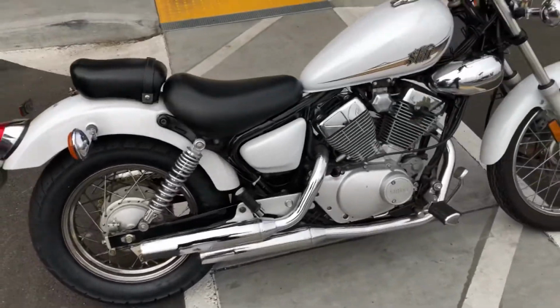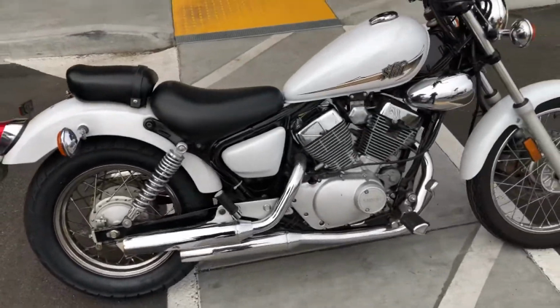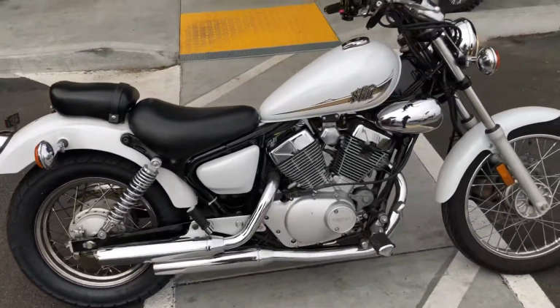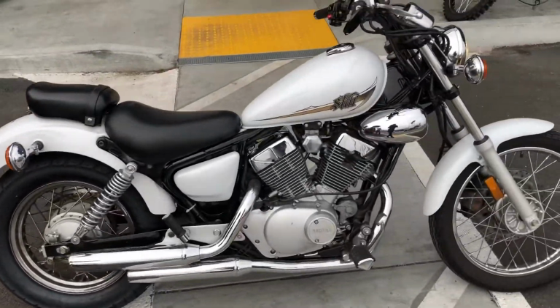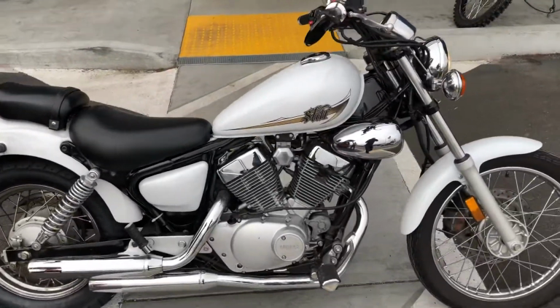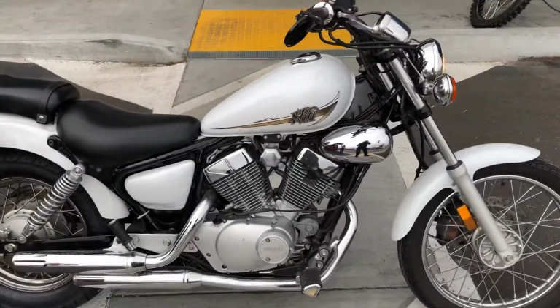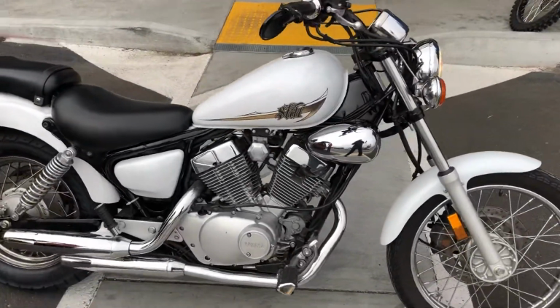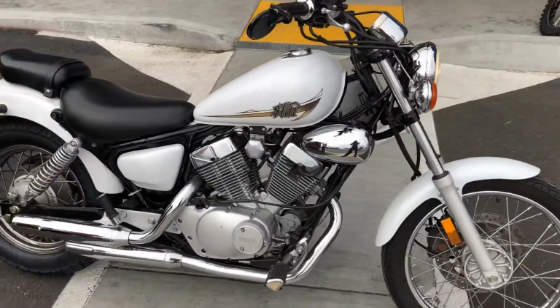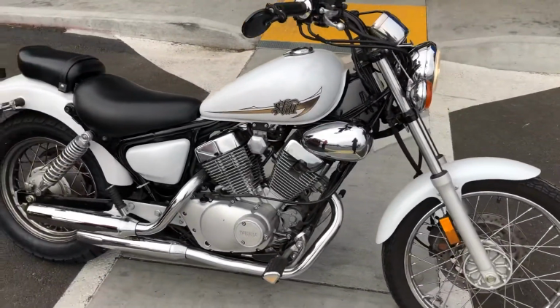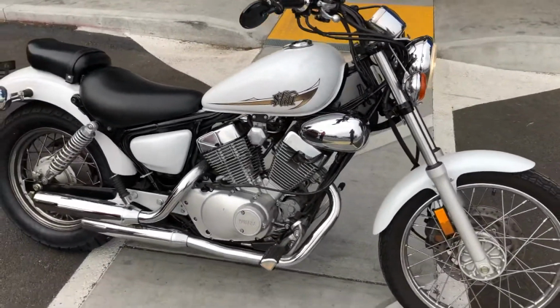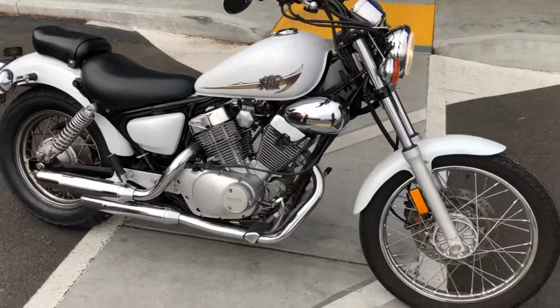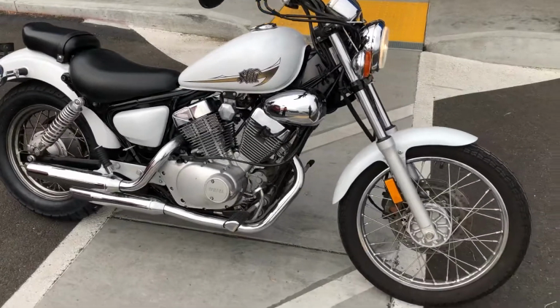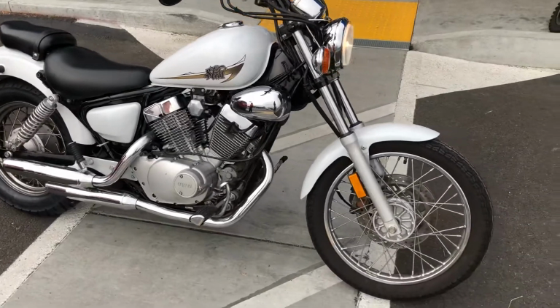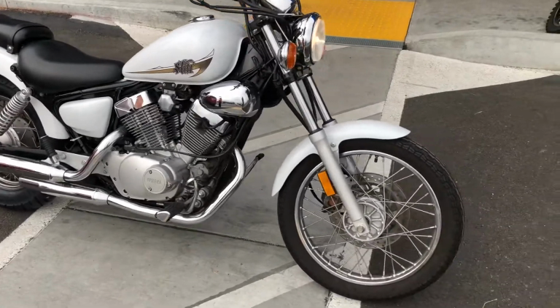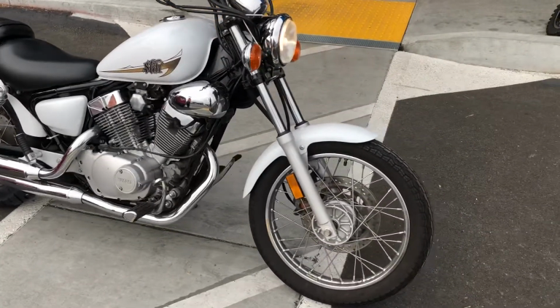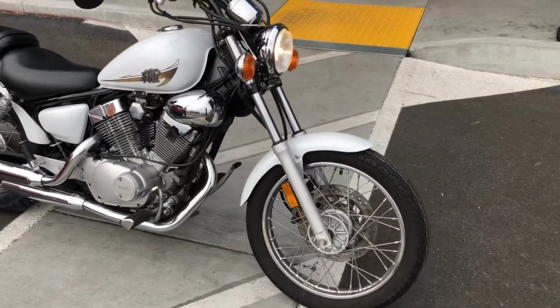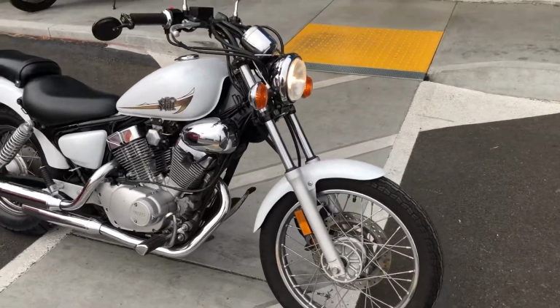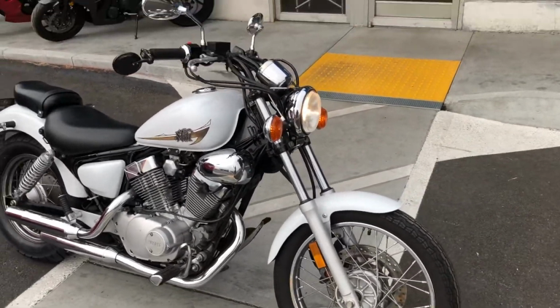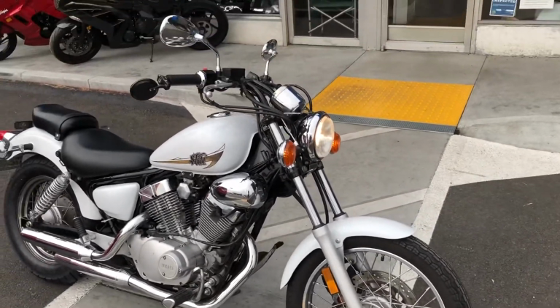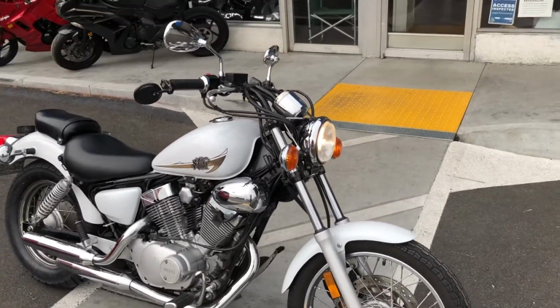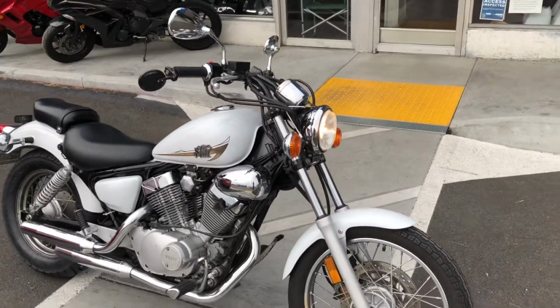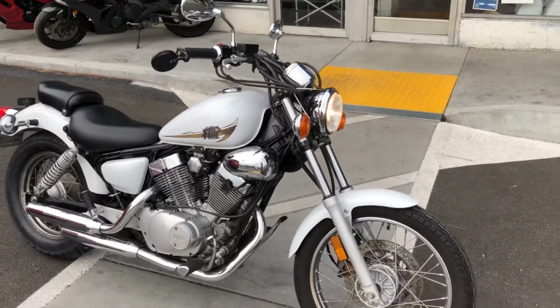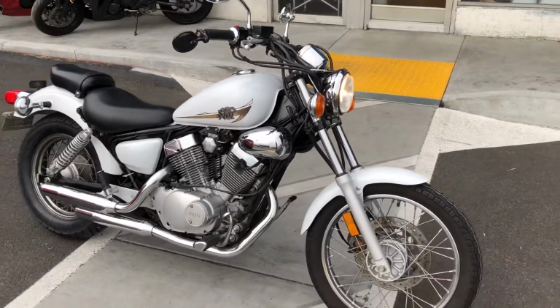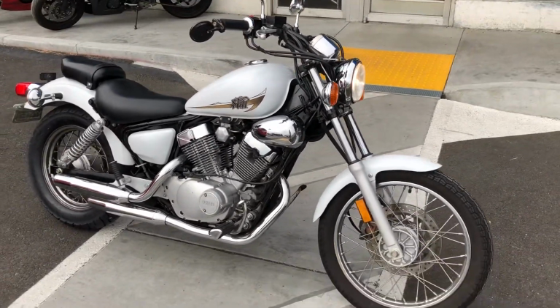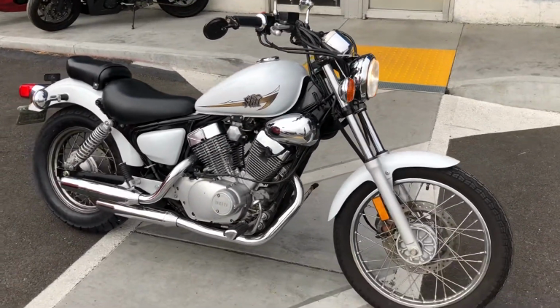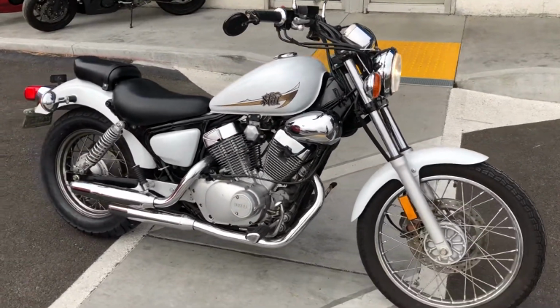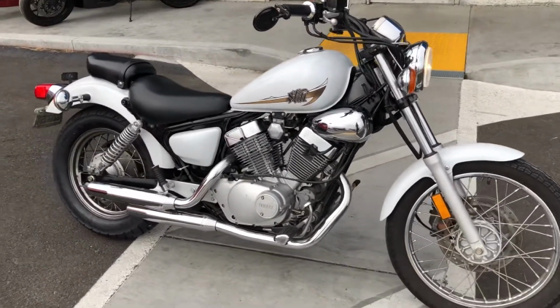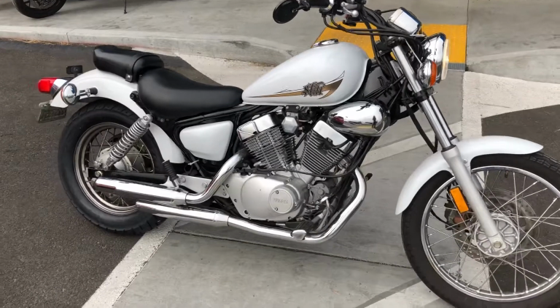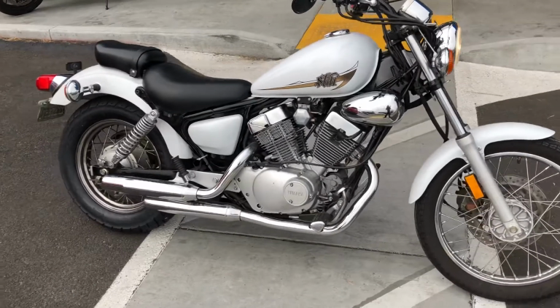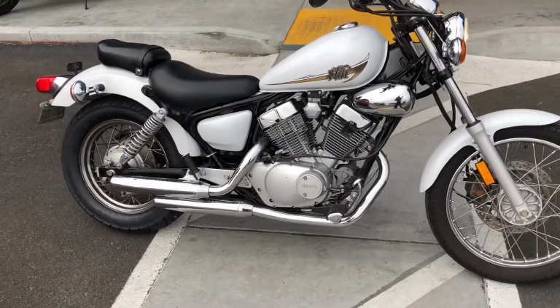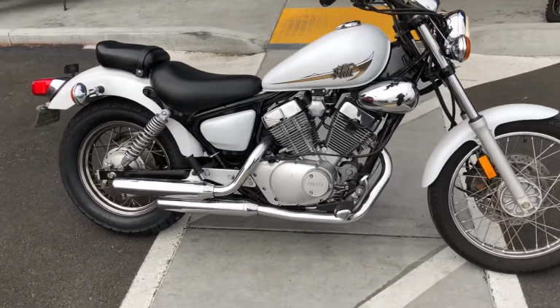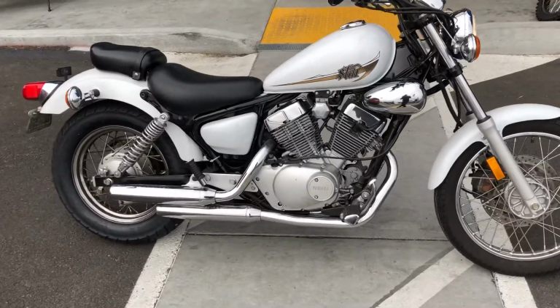This very clean V-Star 250 is a great deal at only $2,995, with a variety of finance options available. Stop on by Santa Clara Cycle and check it out.